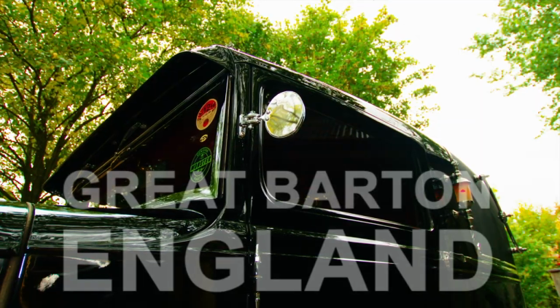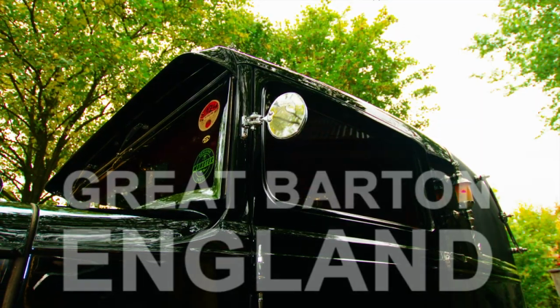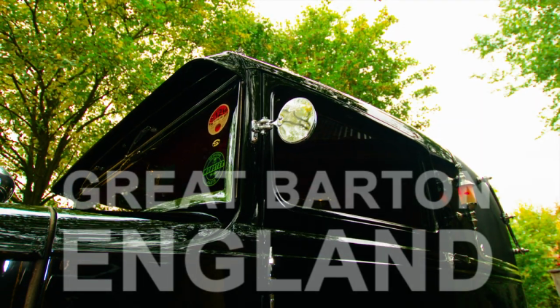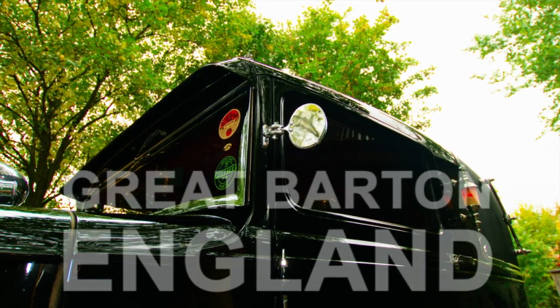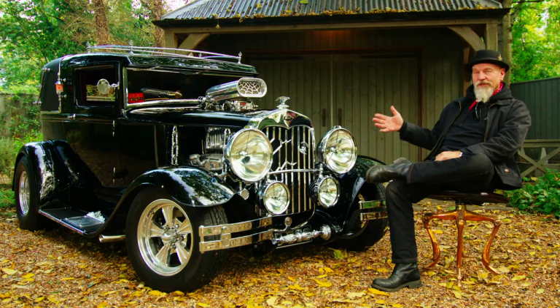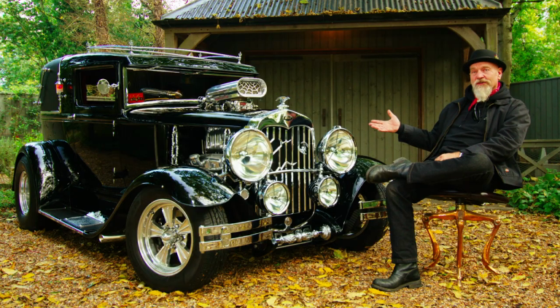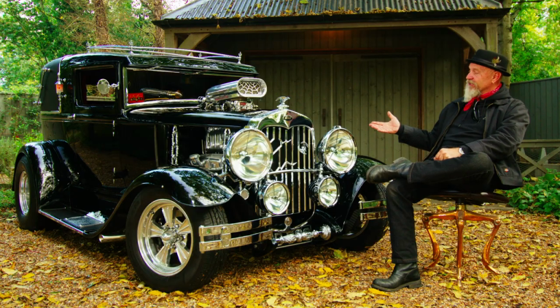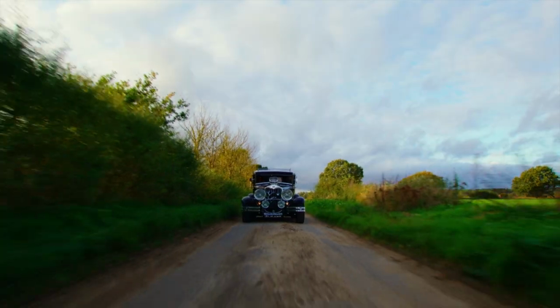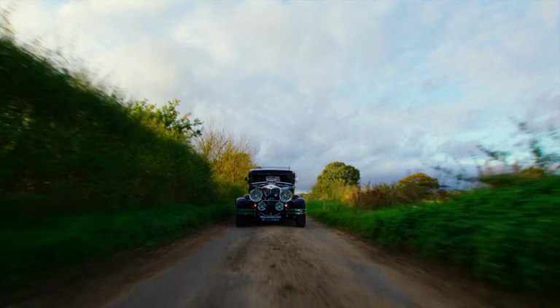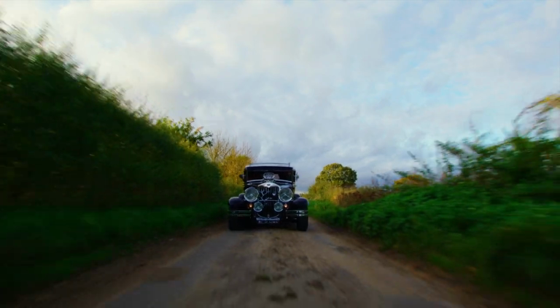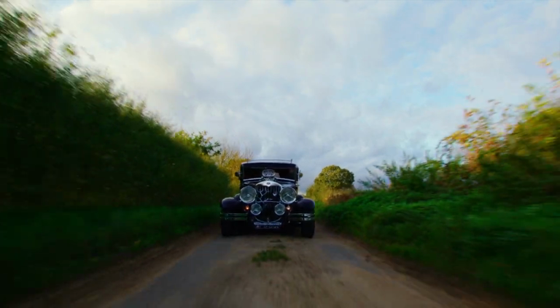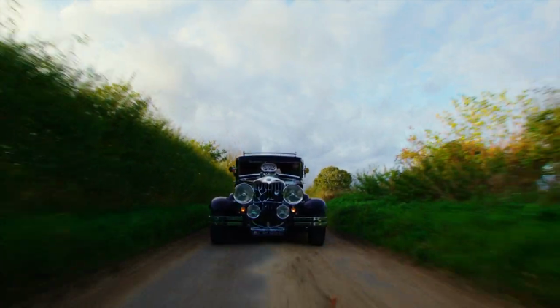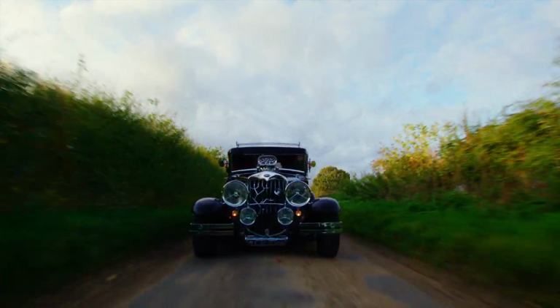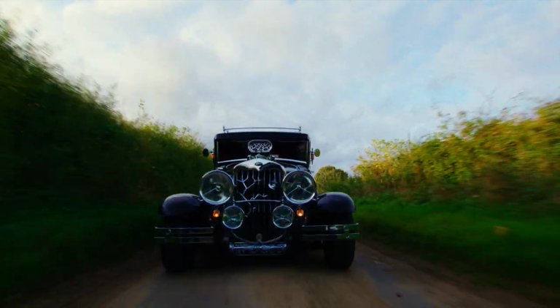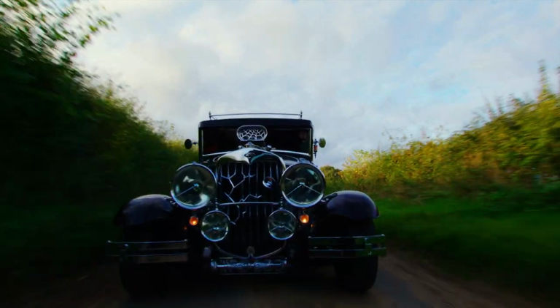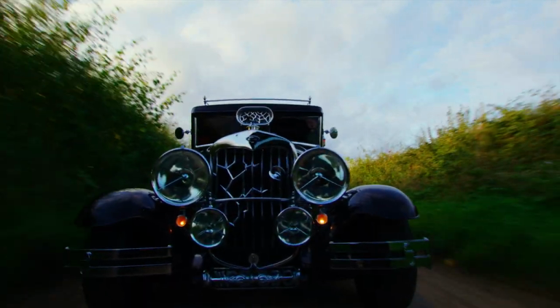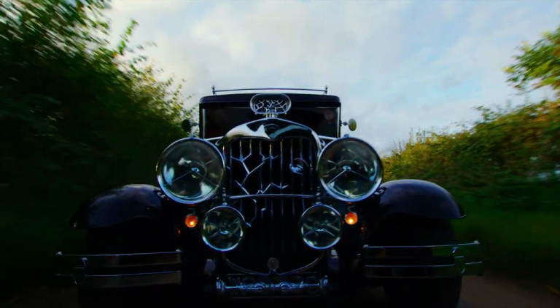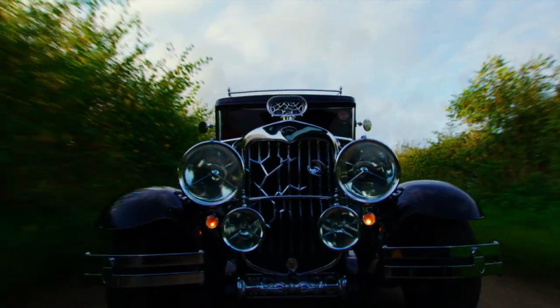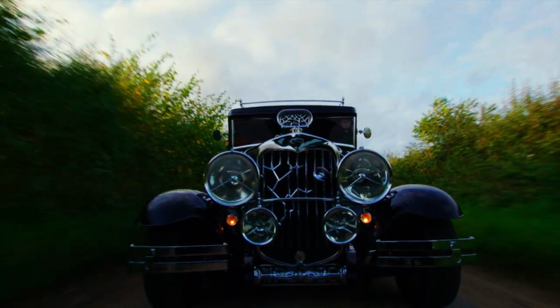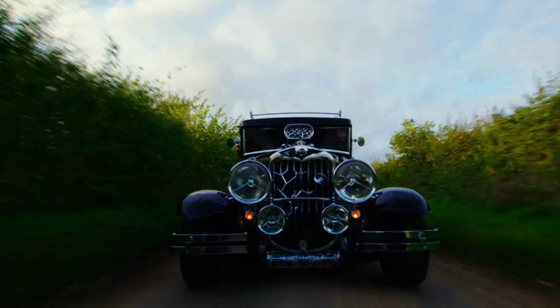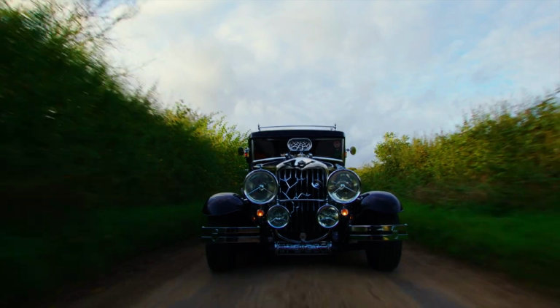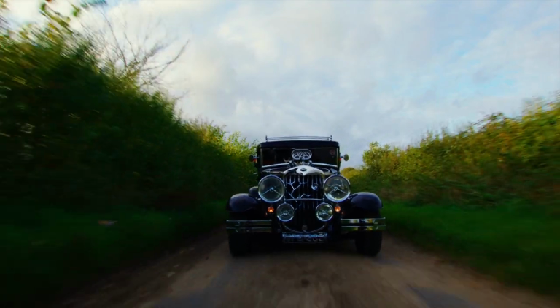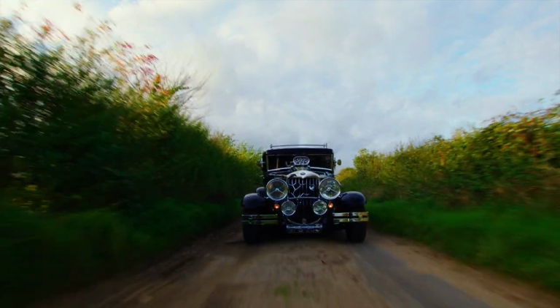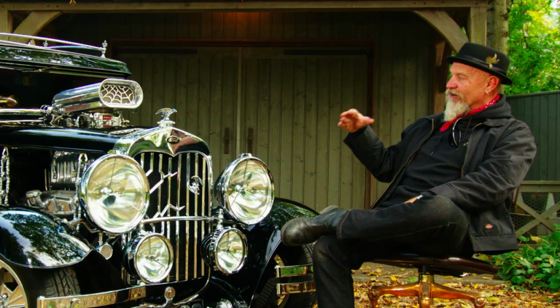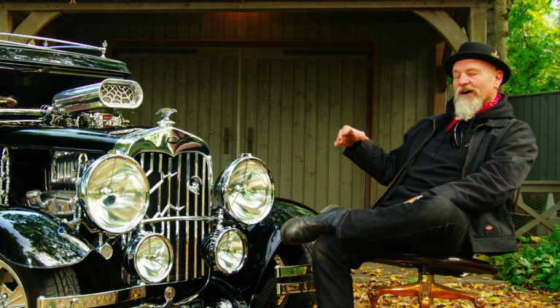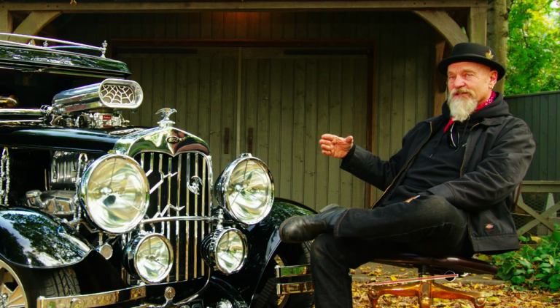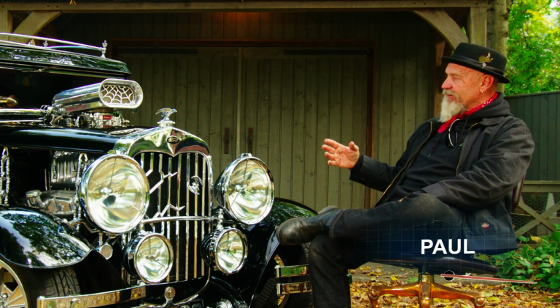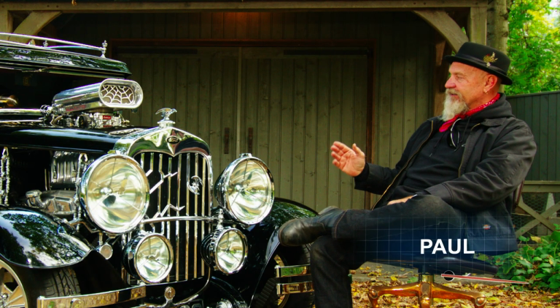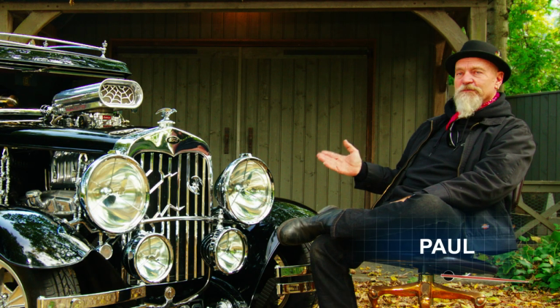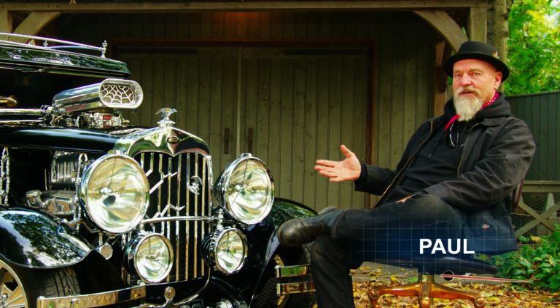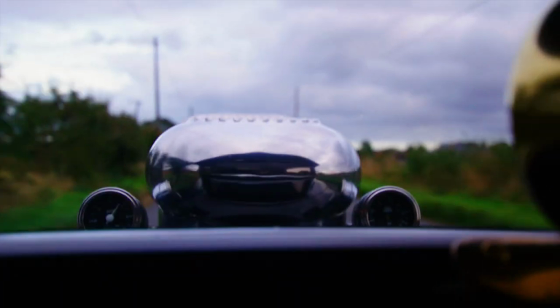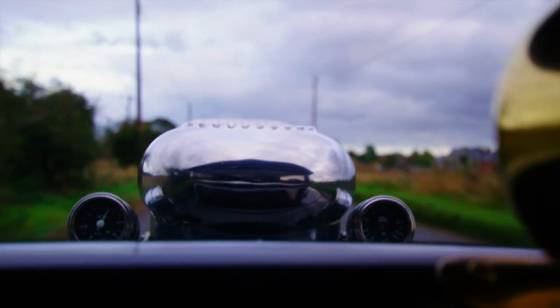This is a Model A Ford, 1930s era. It is a custom car, although it's not the genre that people normally think of as custom cars. All the stuff we normally take off the cars is on the car and exaggerated. It's very Adams Family, Munster, Gothic.